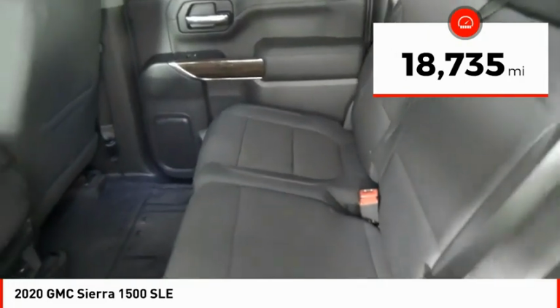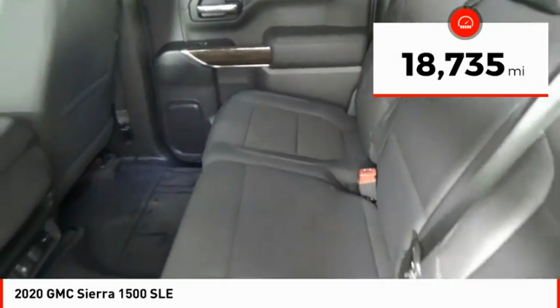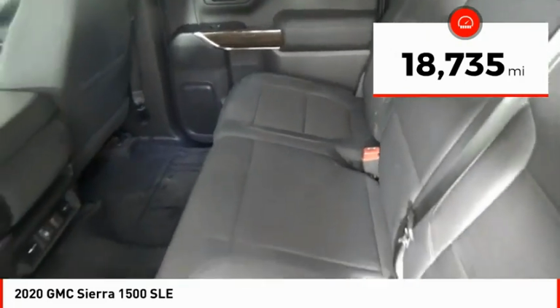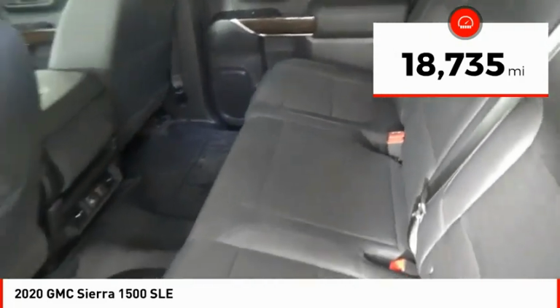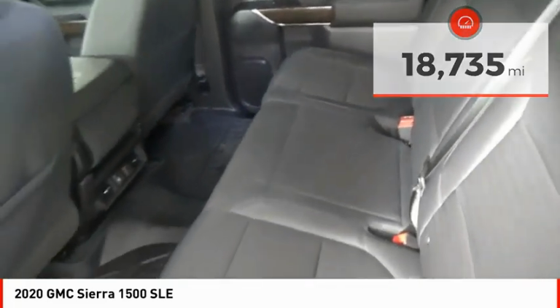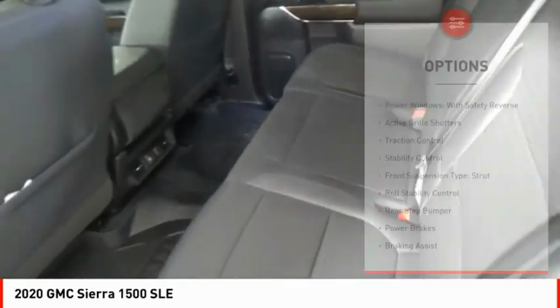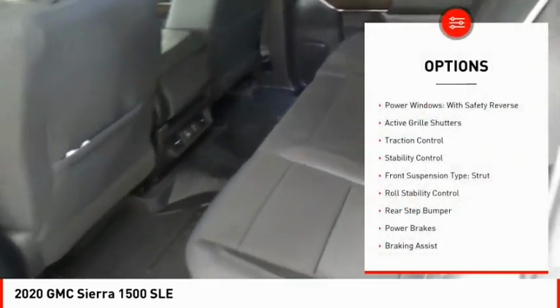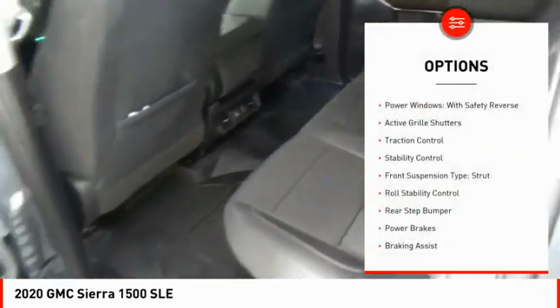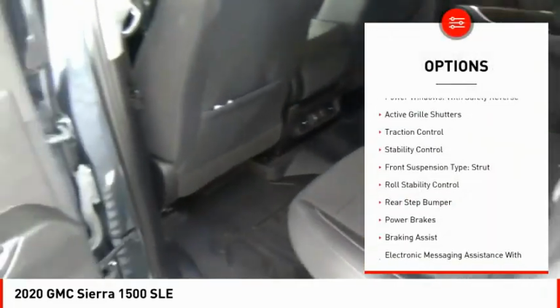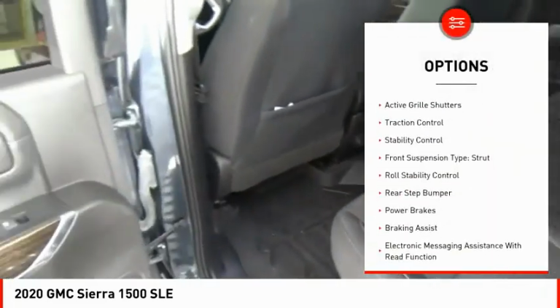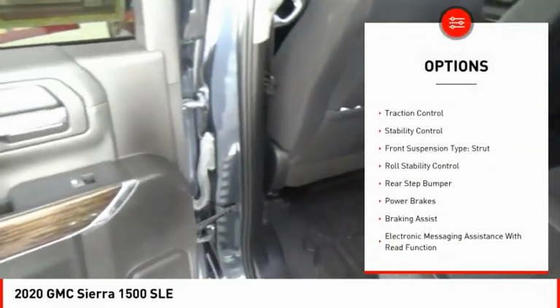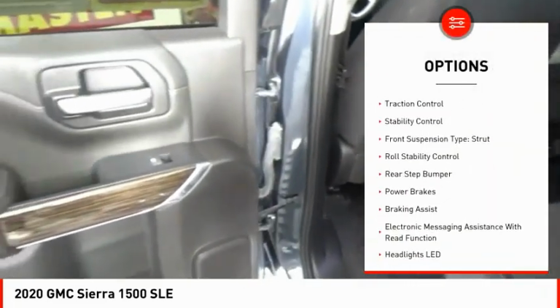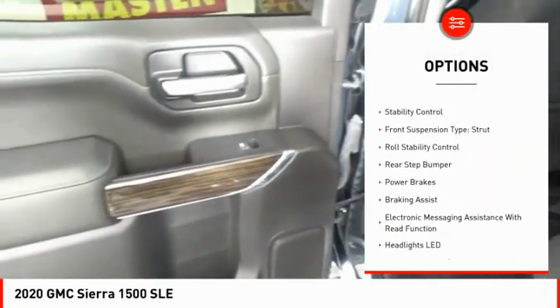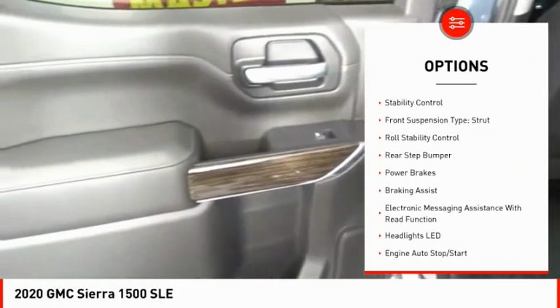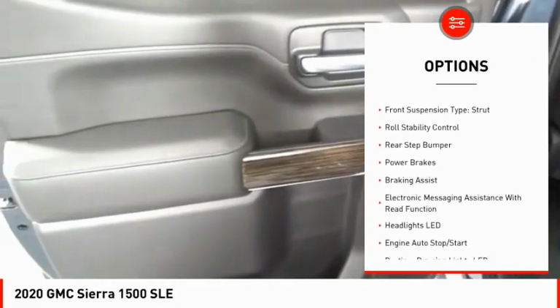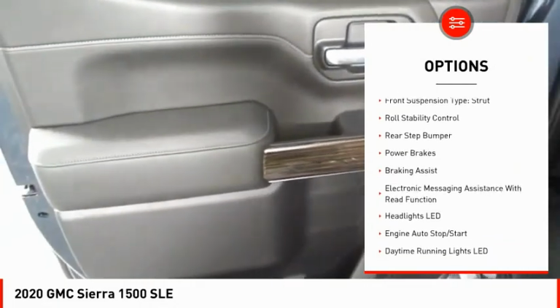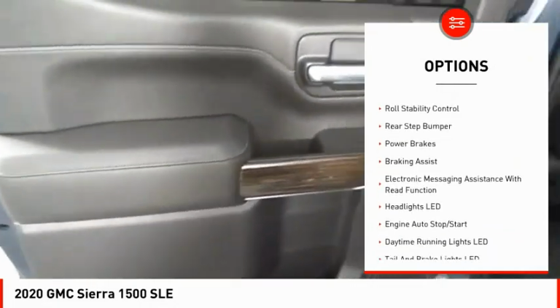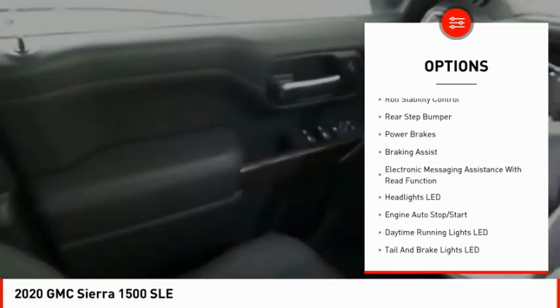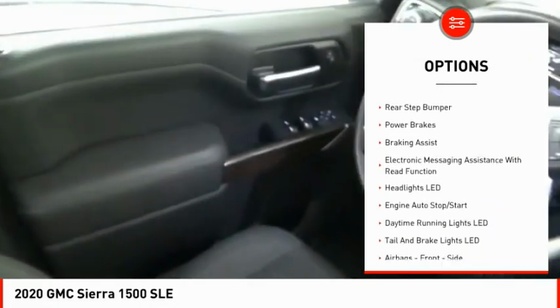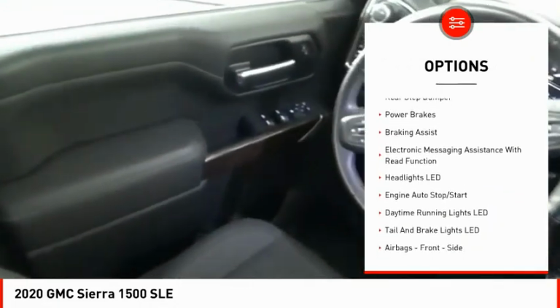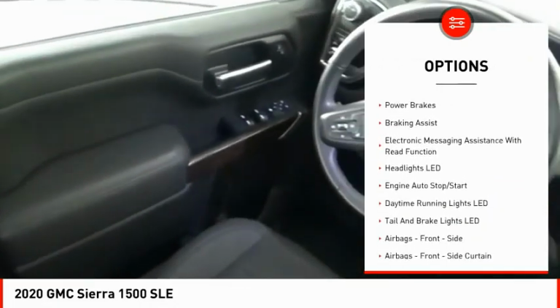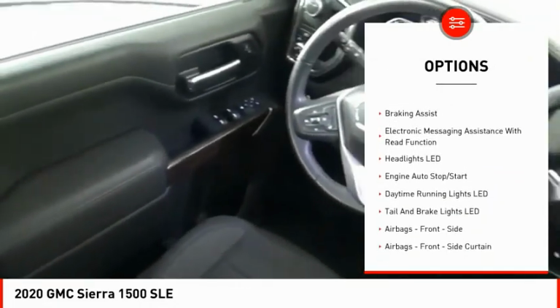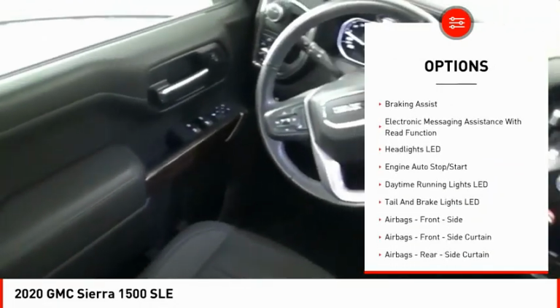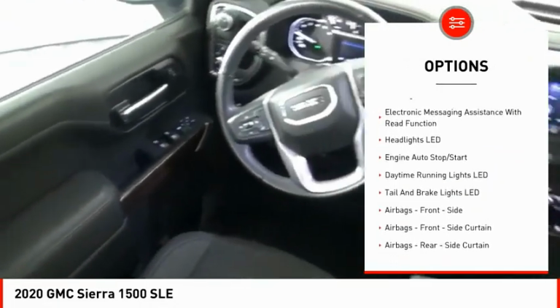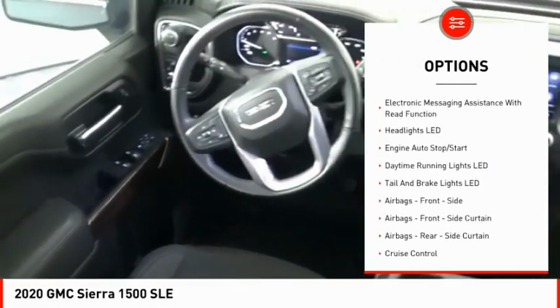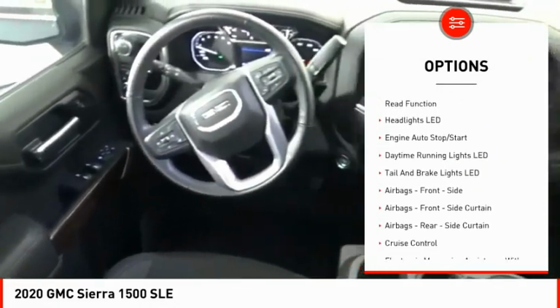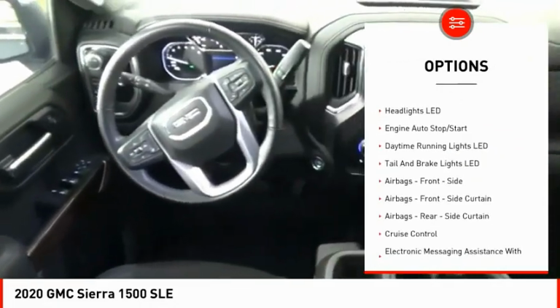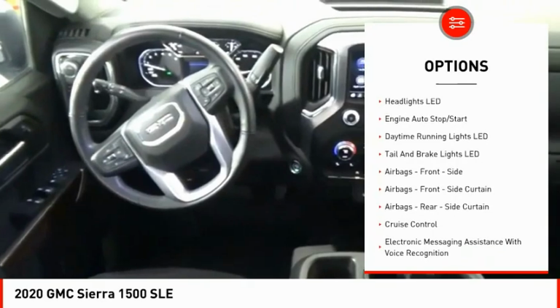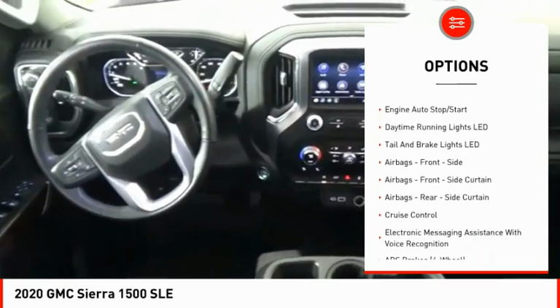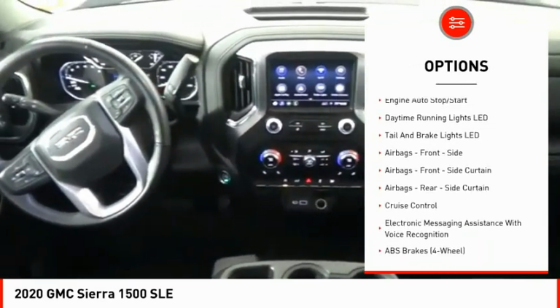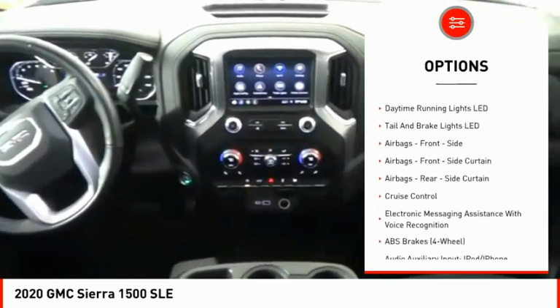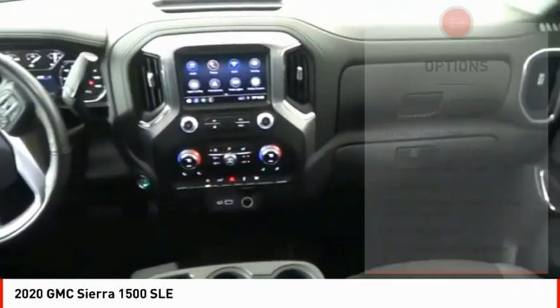Here are some of this vehicle's great options: power windows with safety reverse, active grille shutters, traction control, stability control, front suspension type — strut, roll stability control,